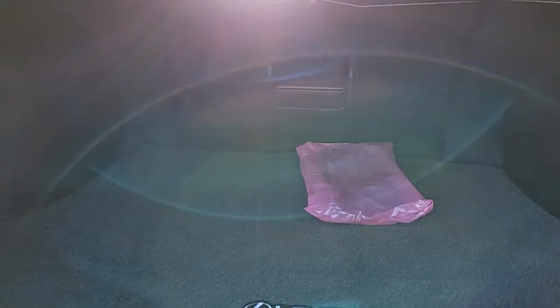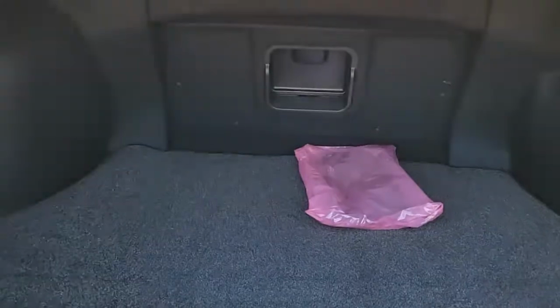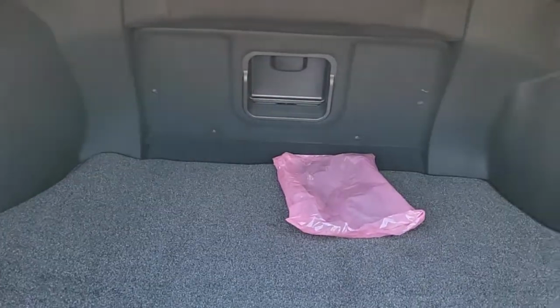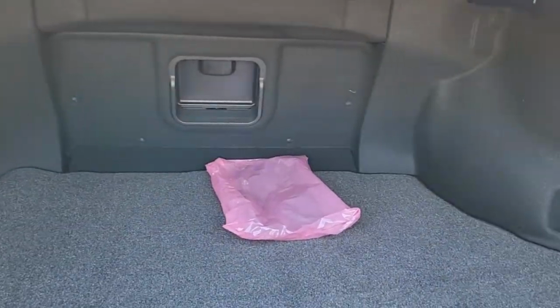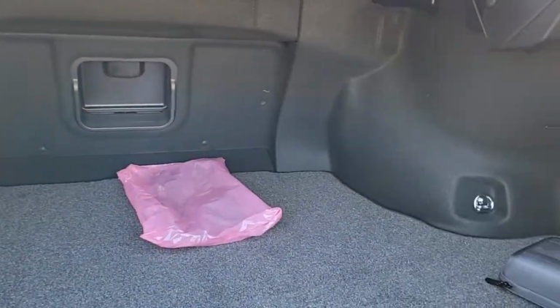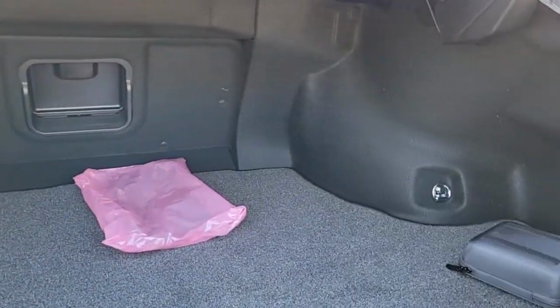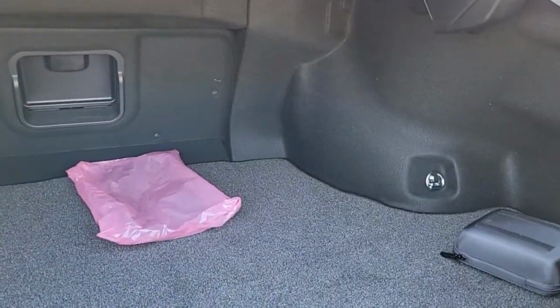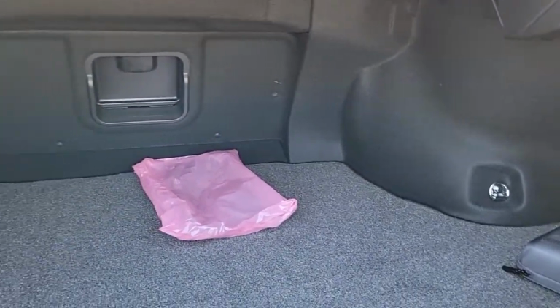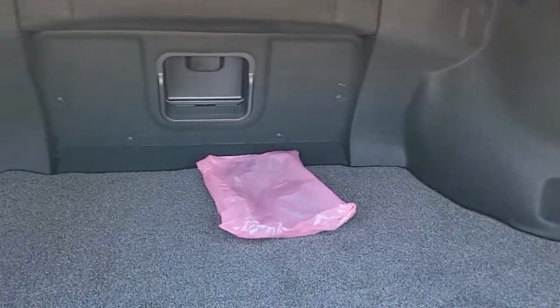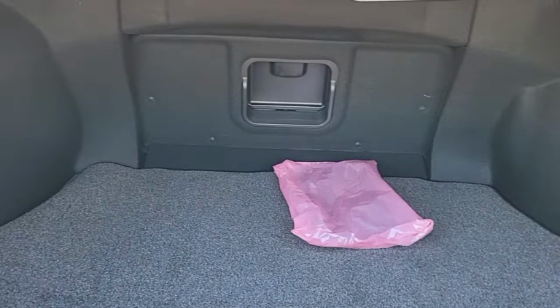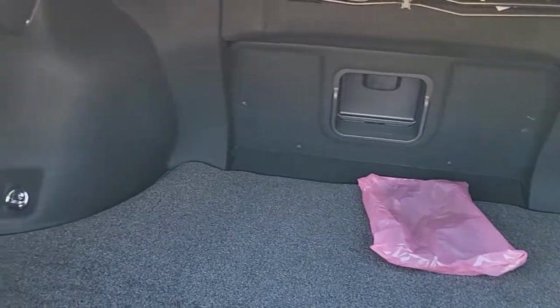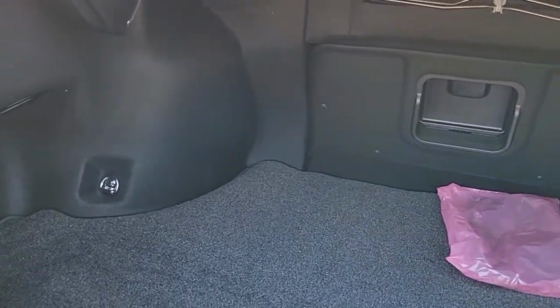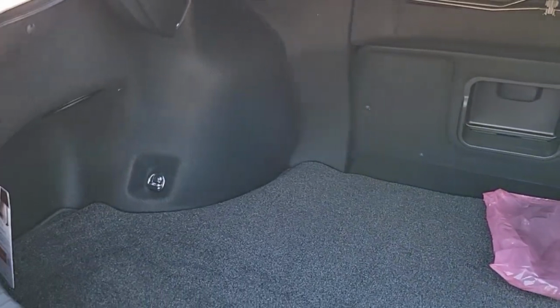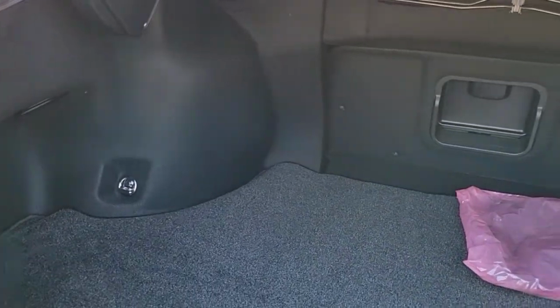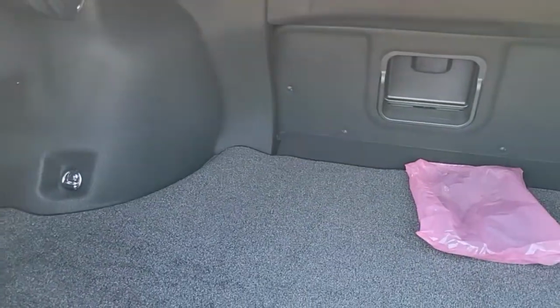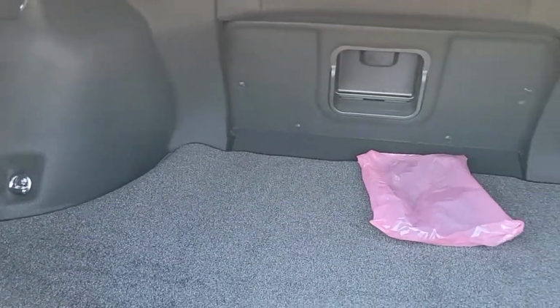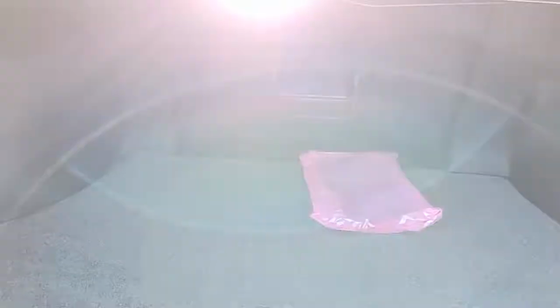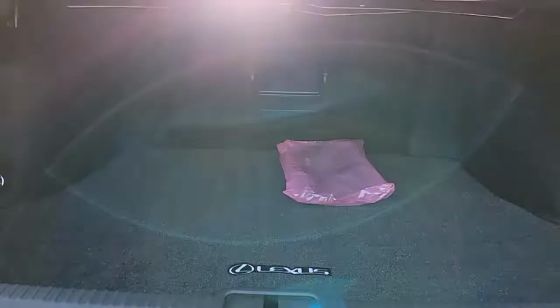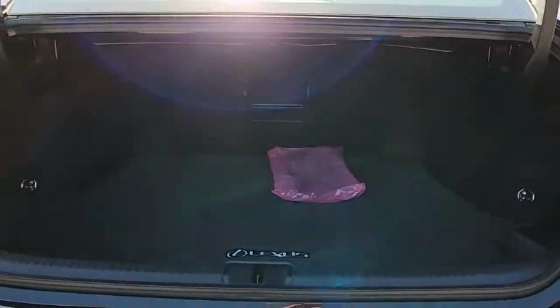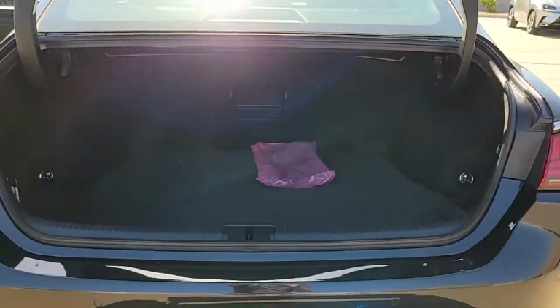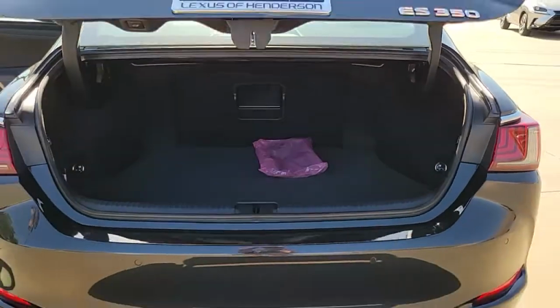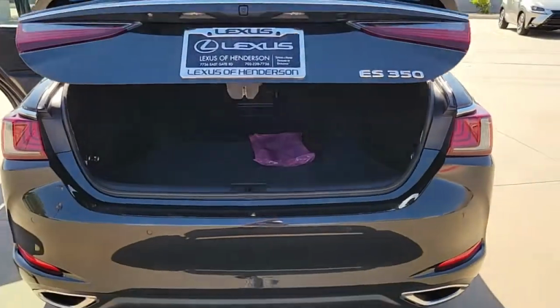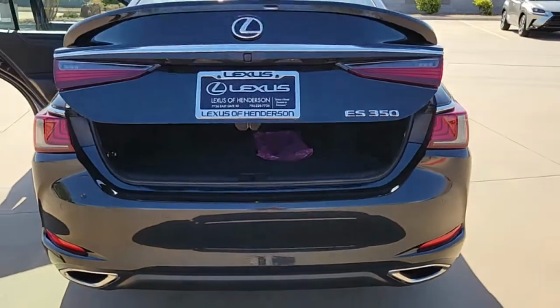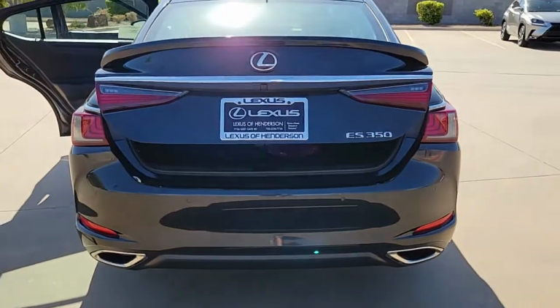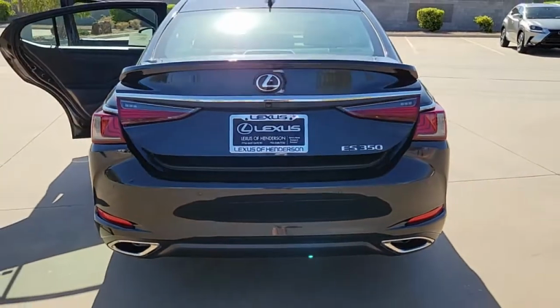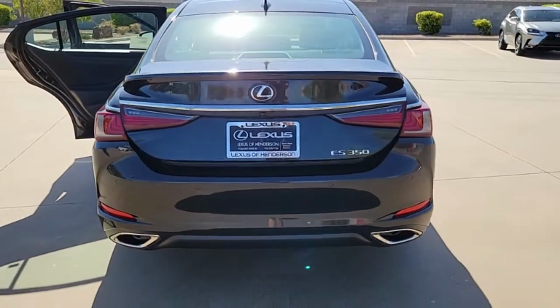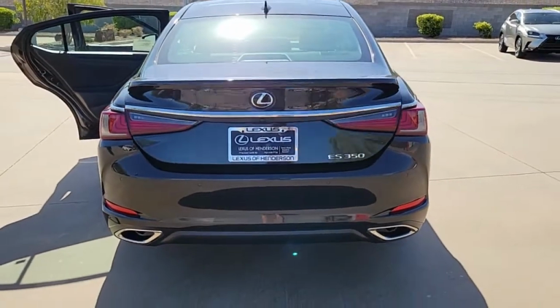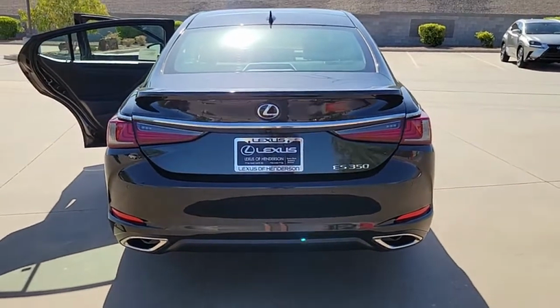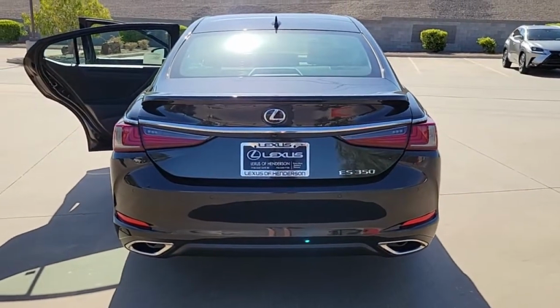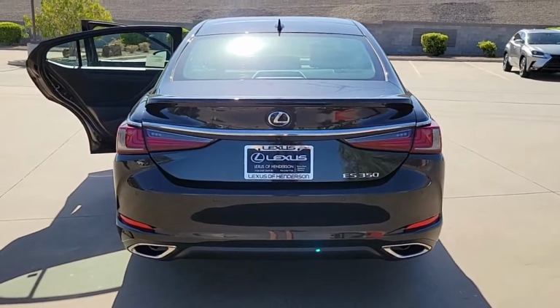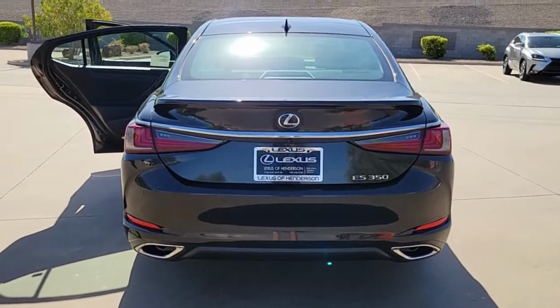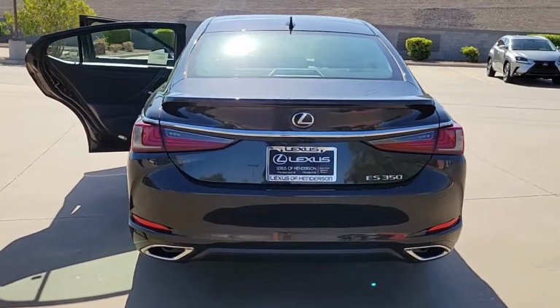Keyless entry, sun moonroof, power passenger seat, dual zone AC, power driver seat, heated front seat, electronic stability control, aluminum wheels, seat memory, rain sensing wipers.